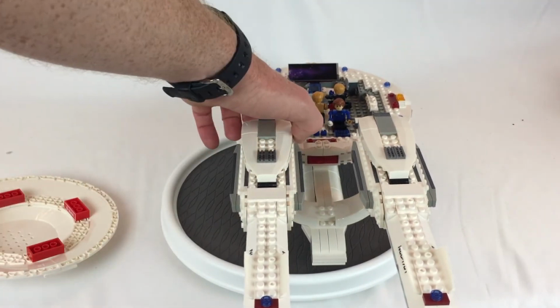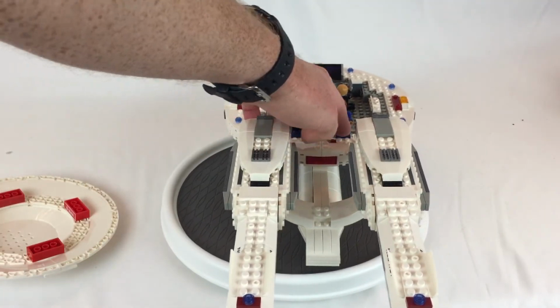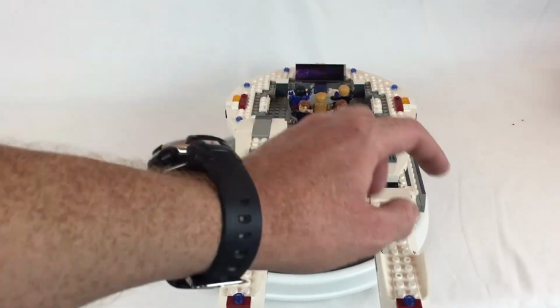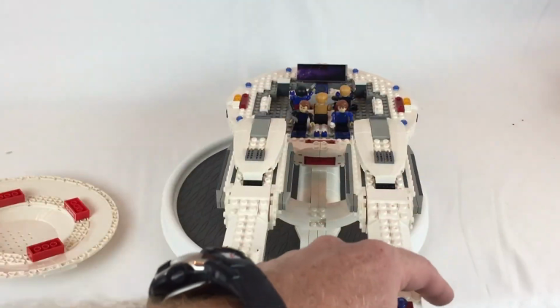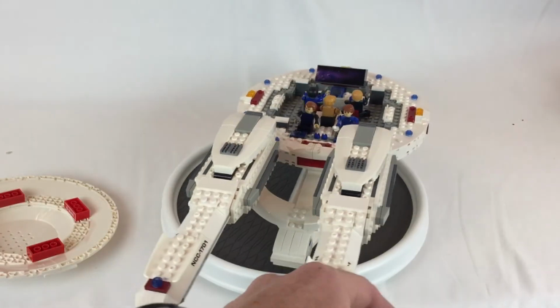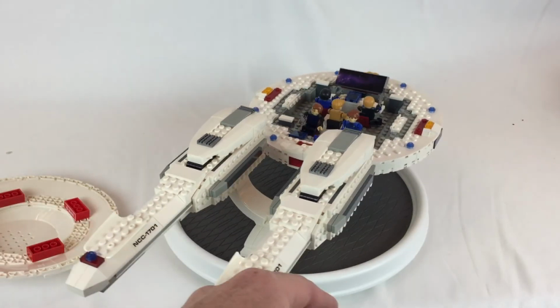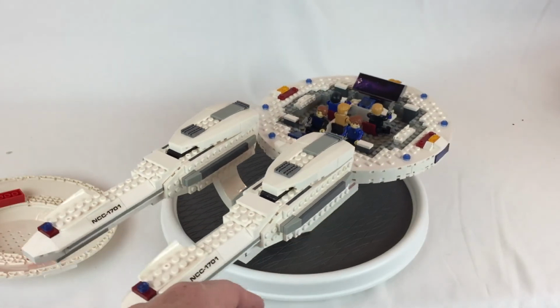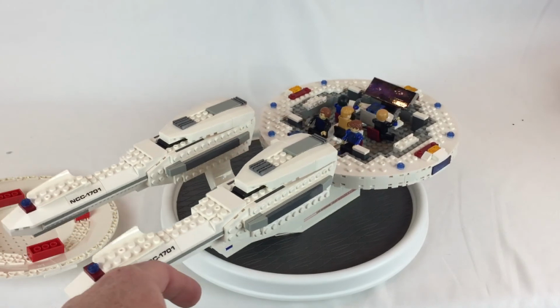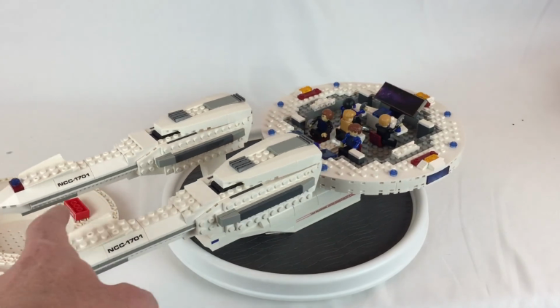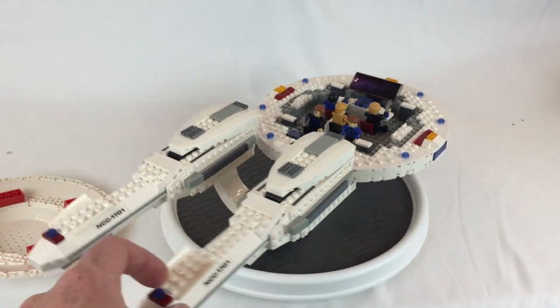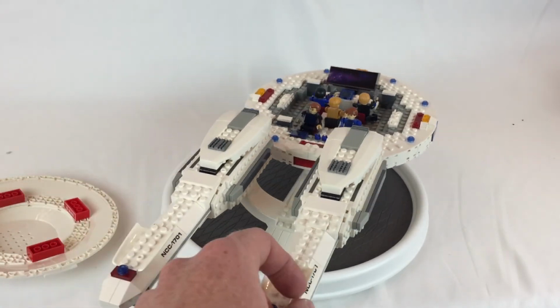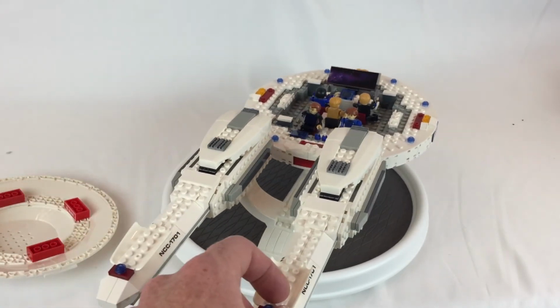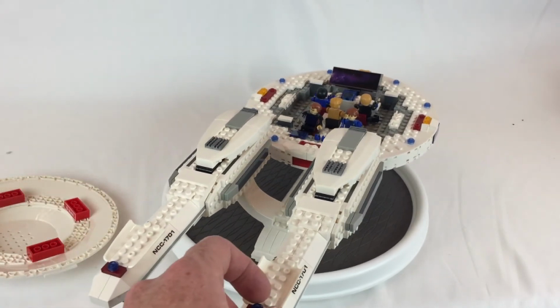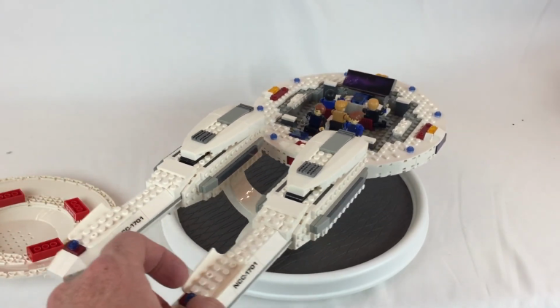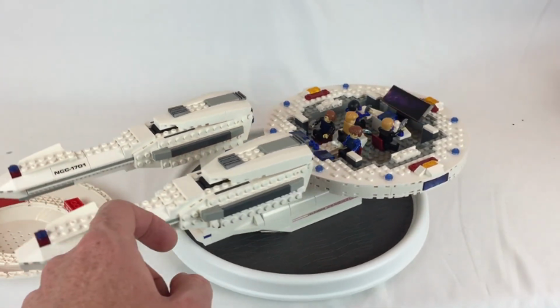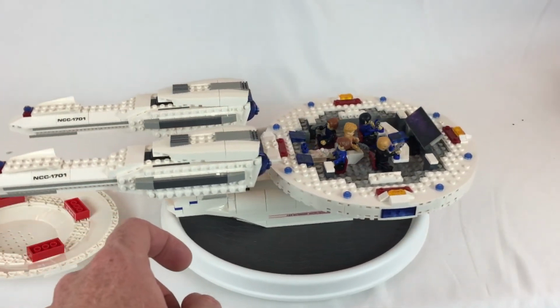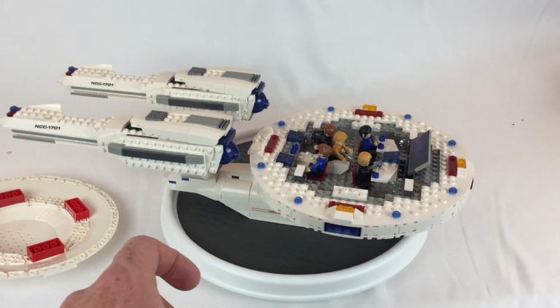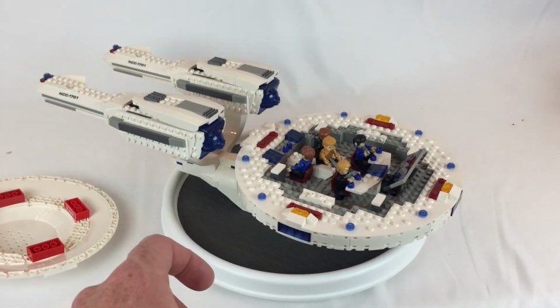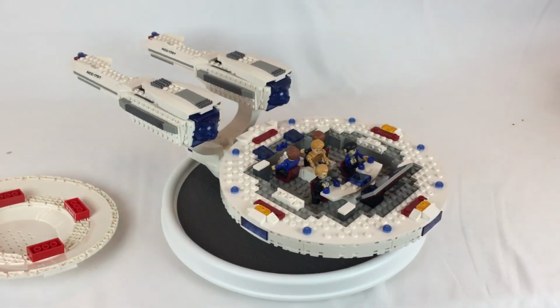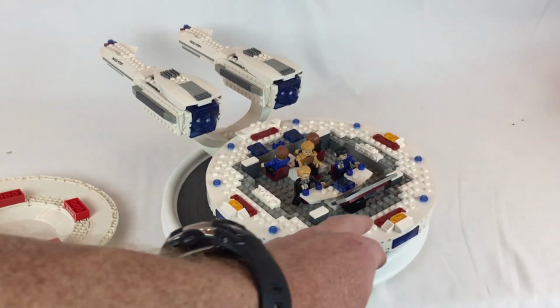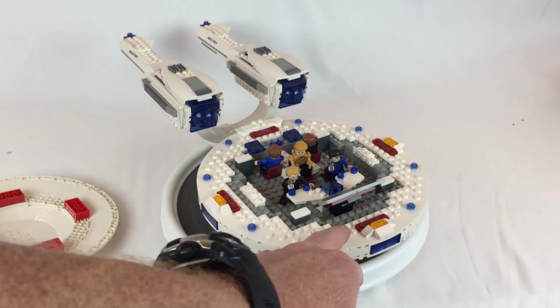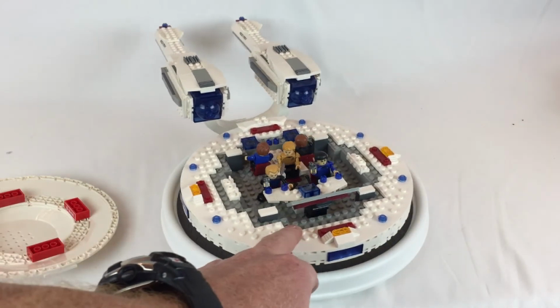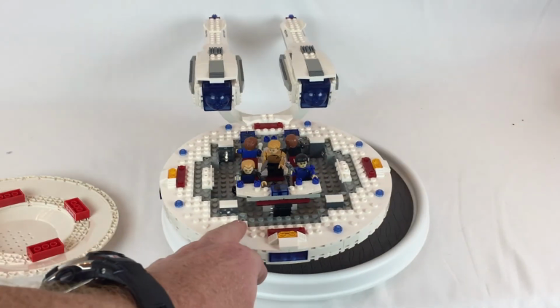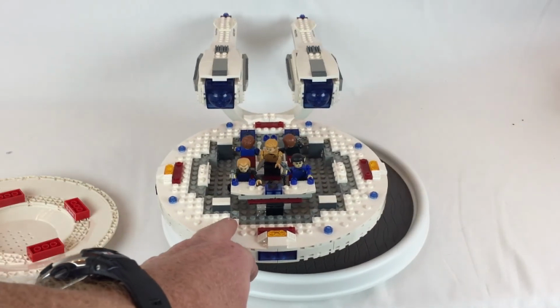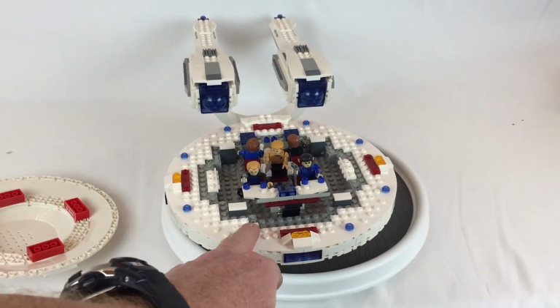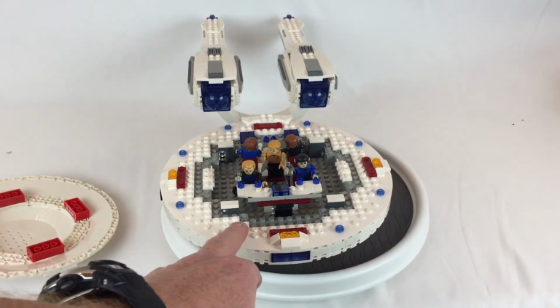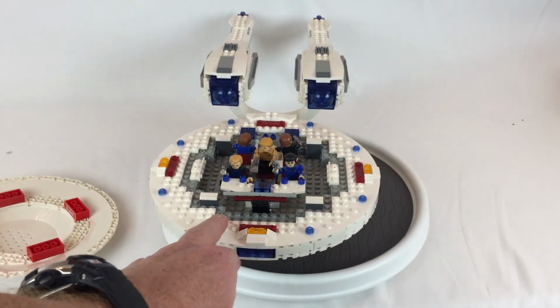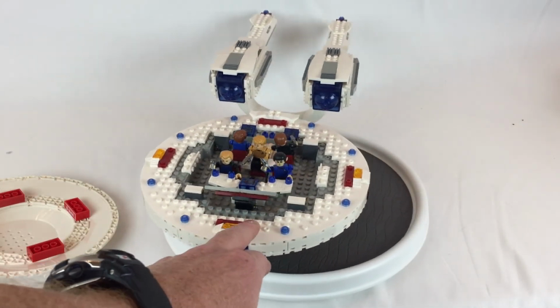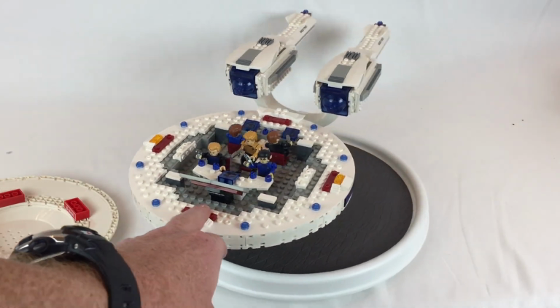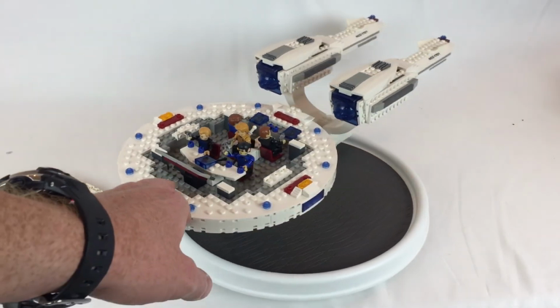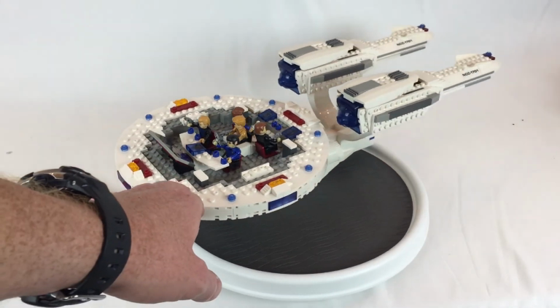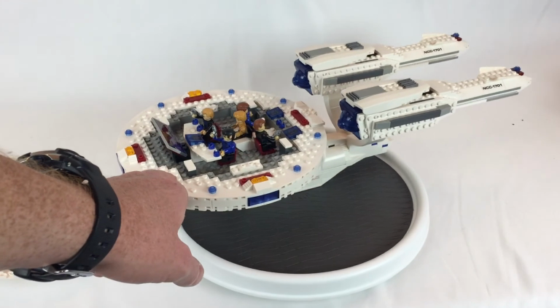See they've got their various stations and everything. The front's got their stations. Captain Kirk's got his captain's chair up in the middle. All in all it's pretty cool.